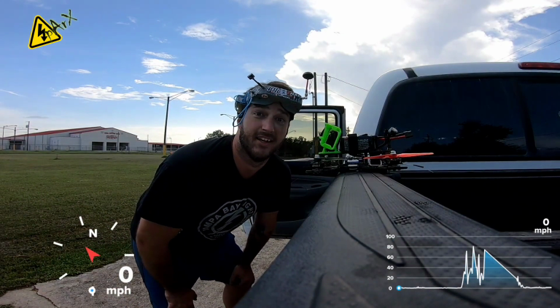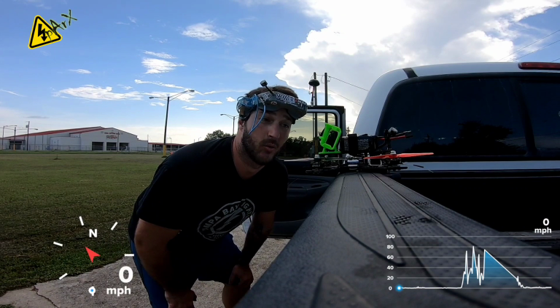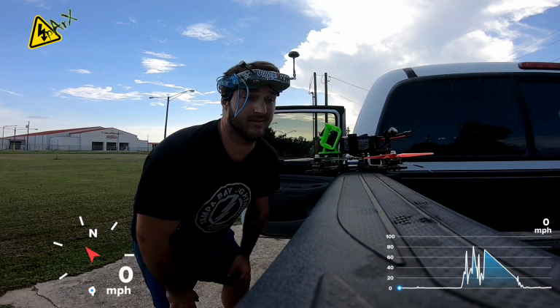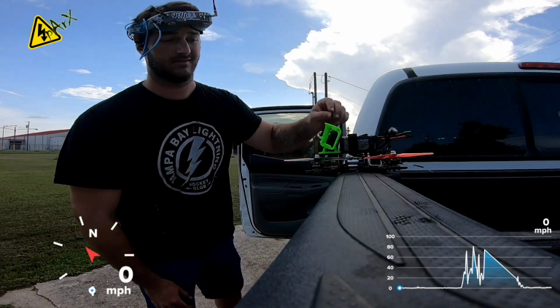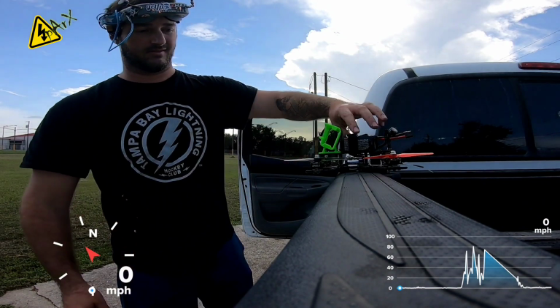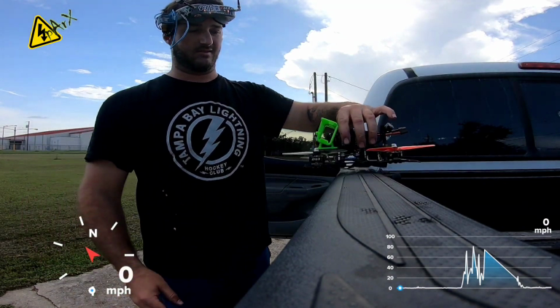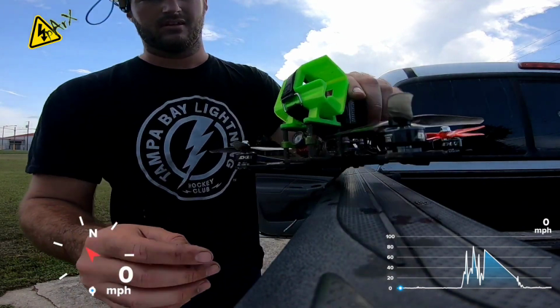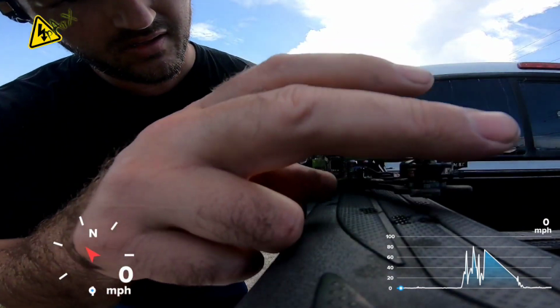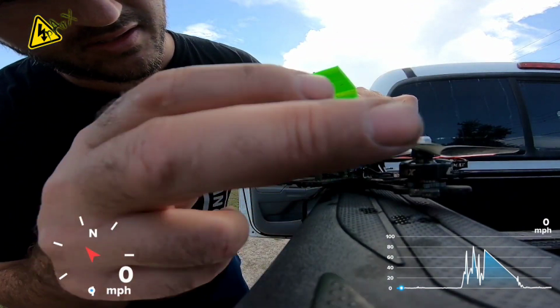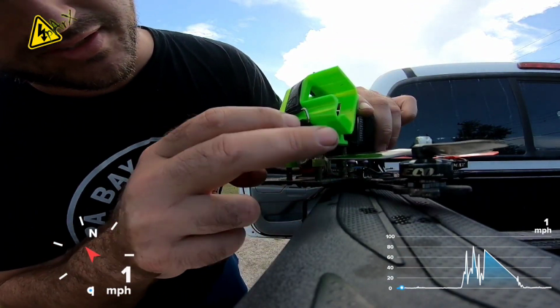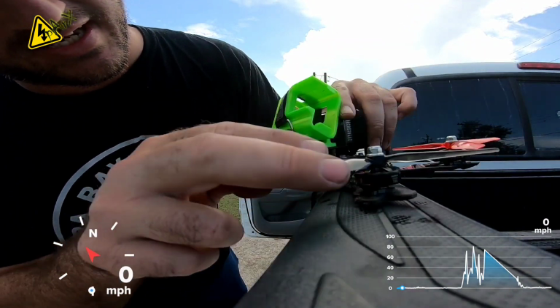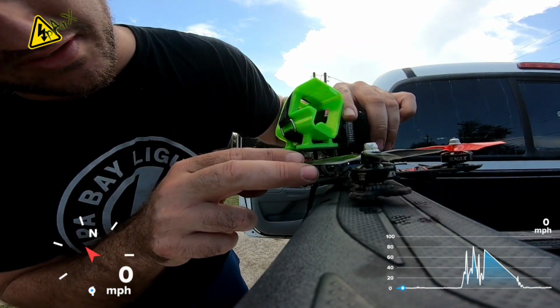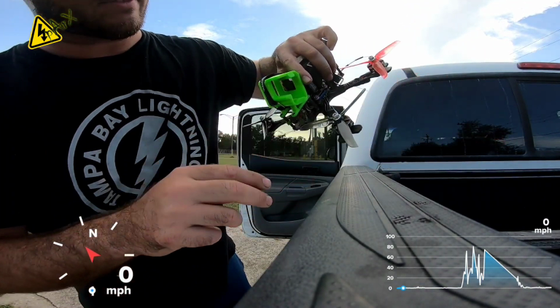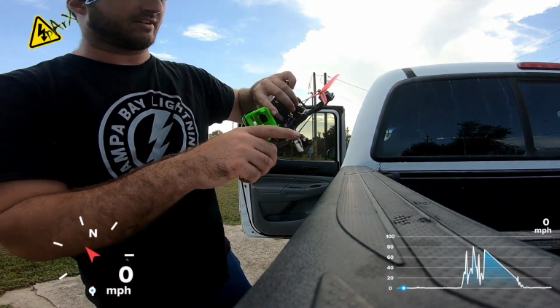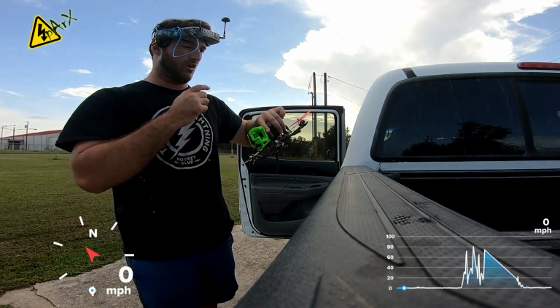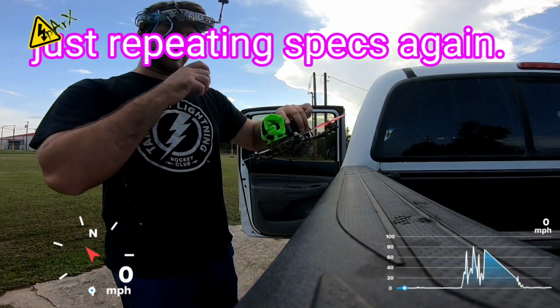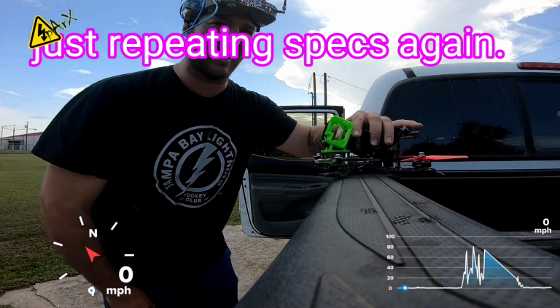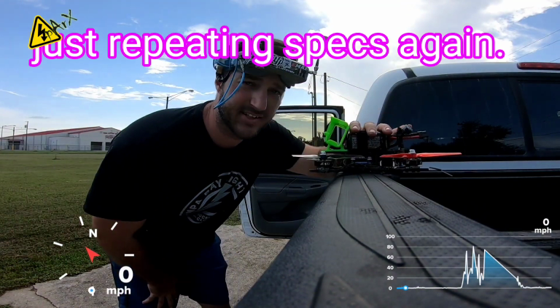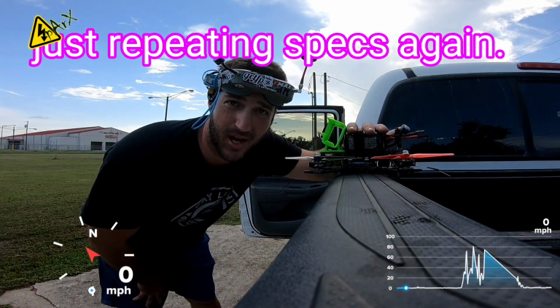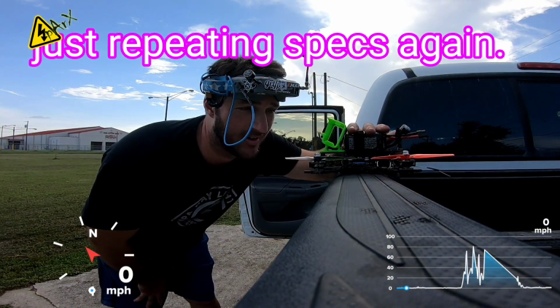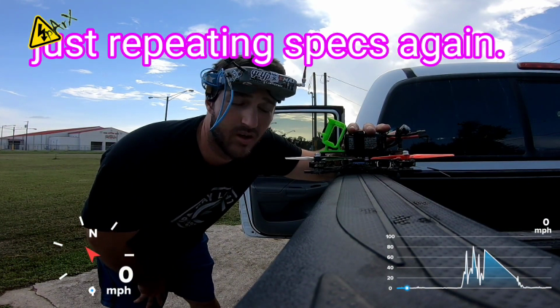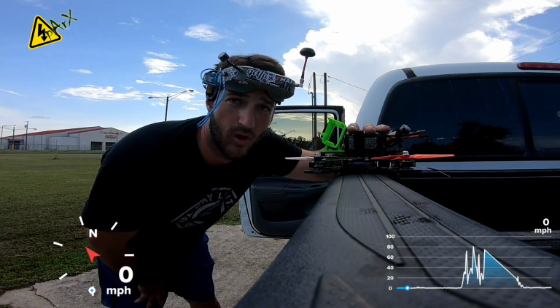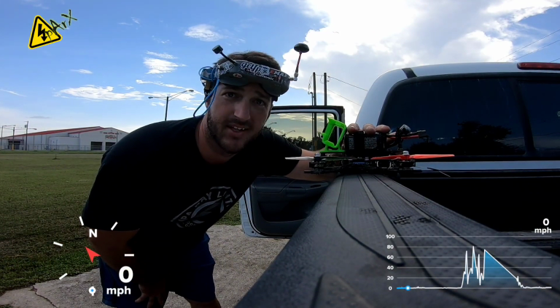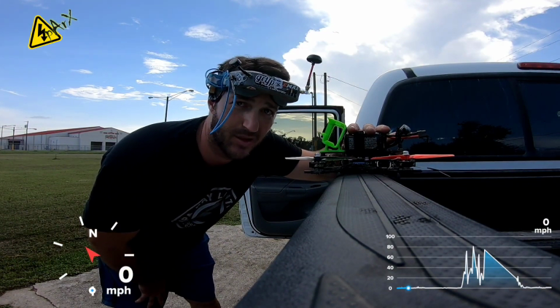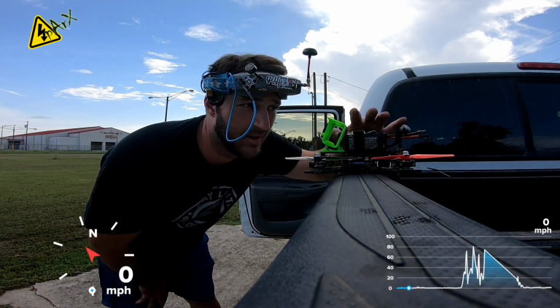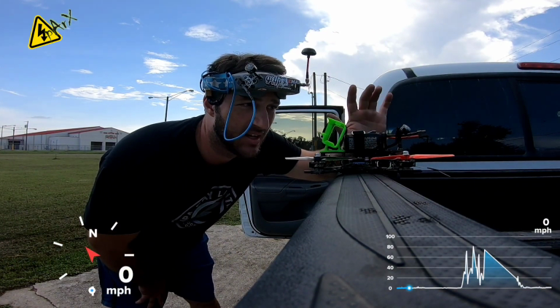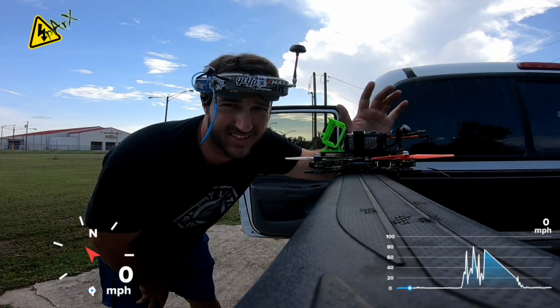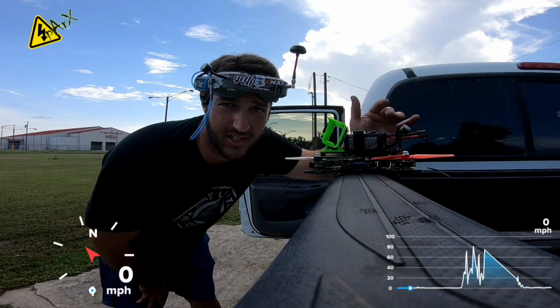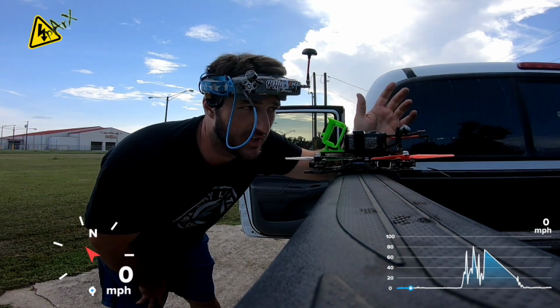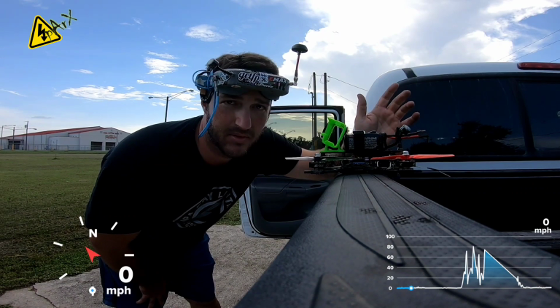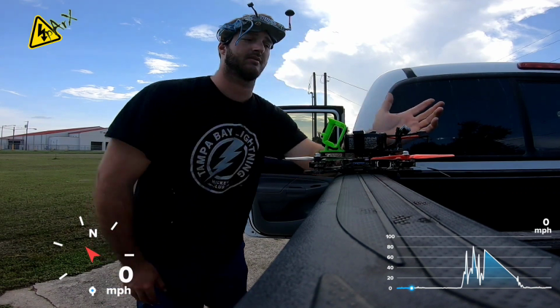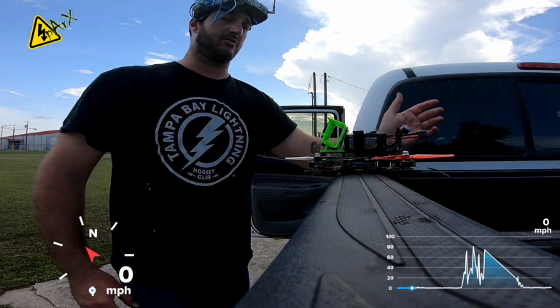Here's the quad — 2306 Ecos, 1700kV. These are not Ethics S3 props, I lied, sorry. These are Nazgul 5140. Still a slow prop, but it's a fairly good feeling prop. So let's see how it goes.